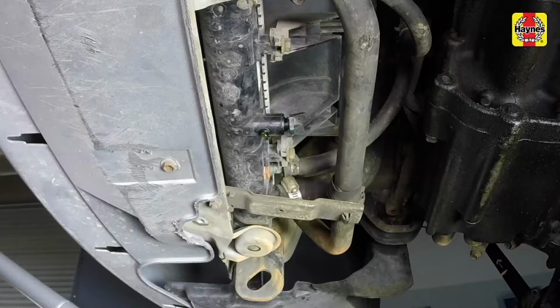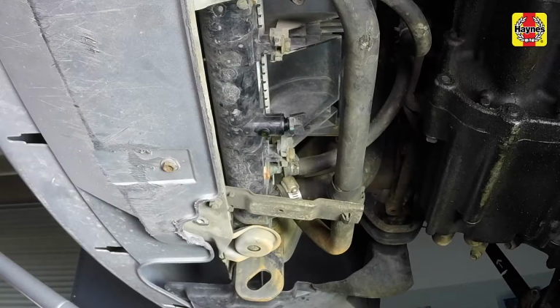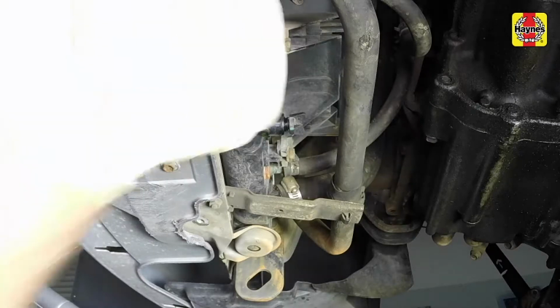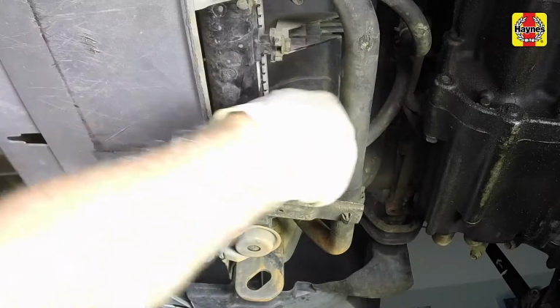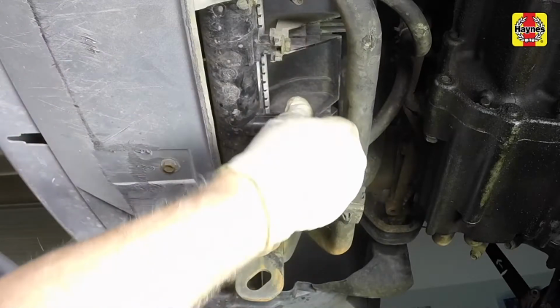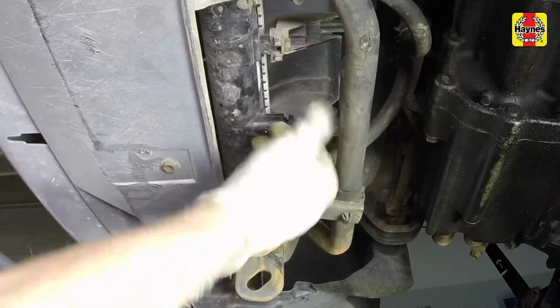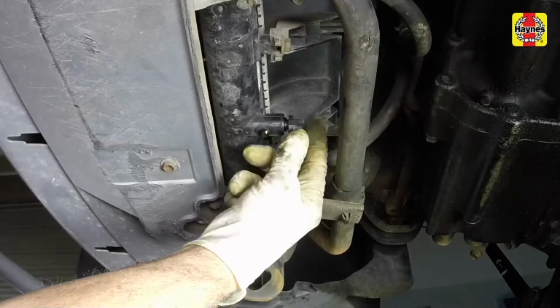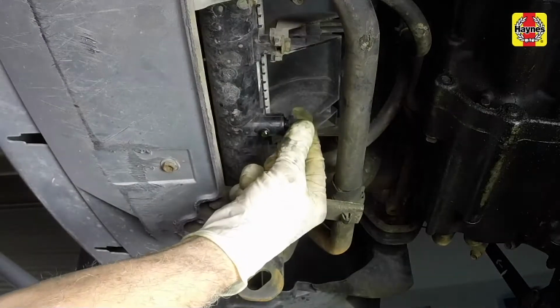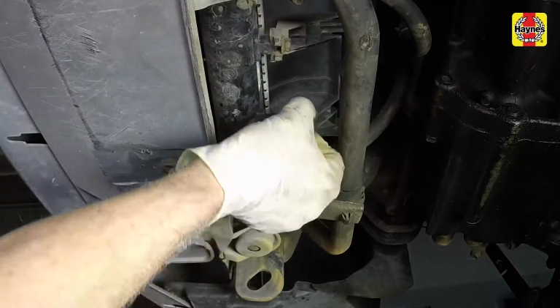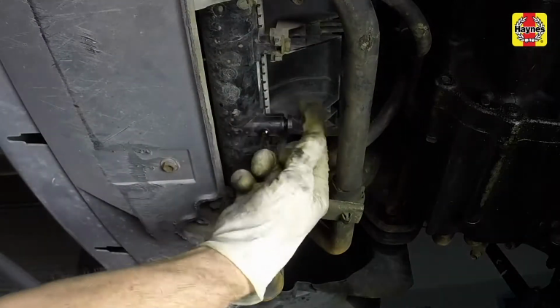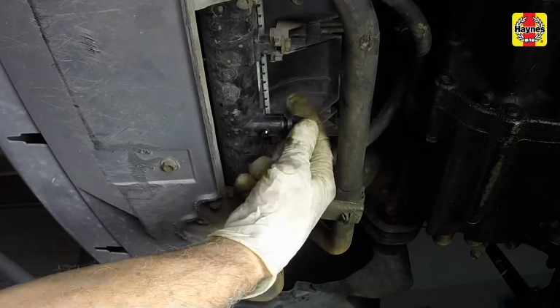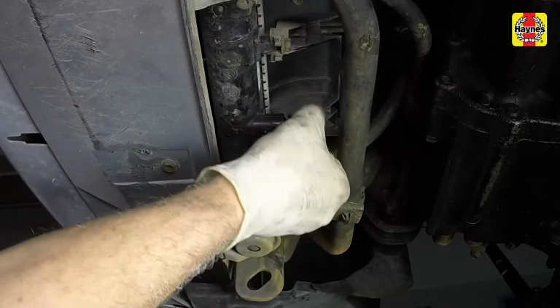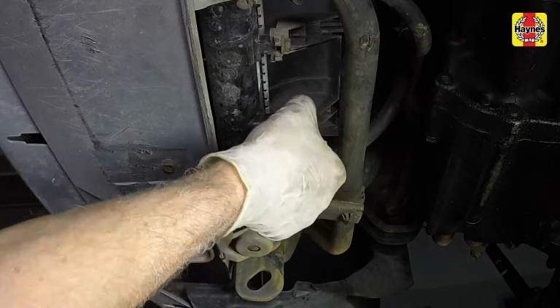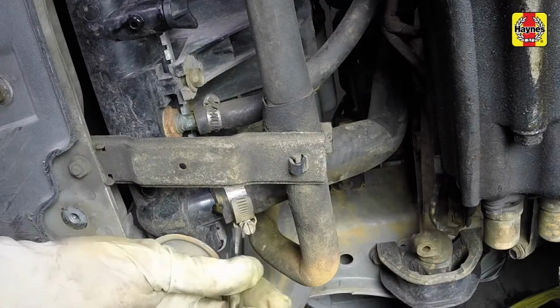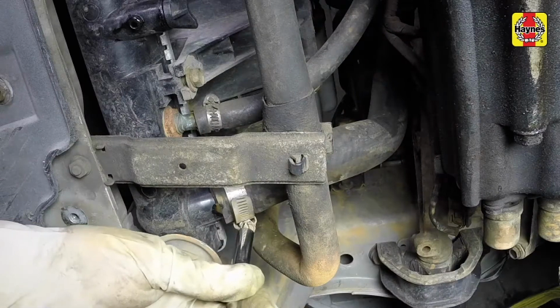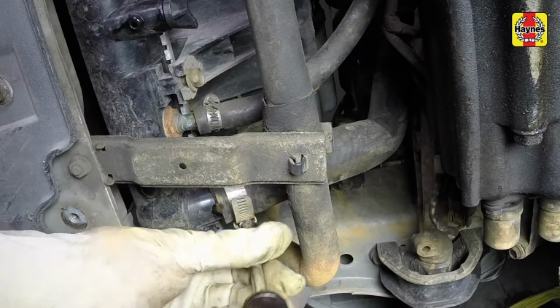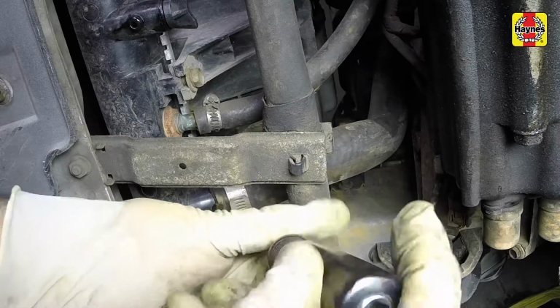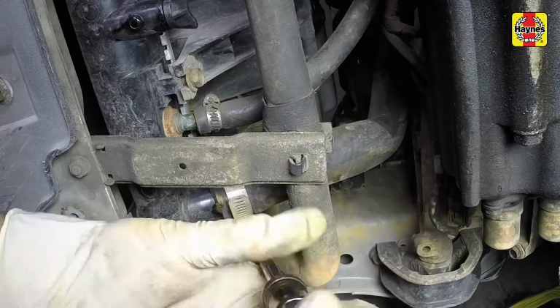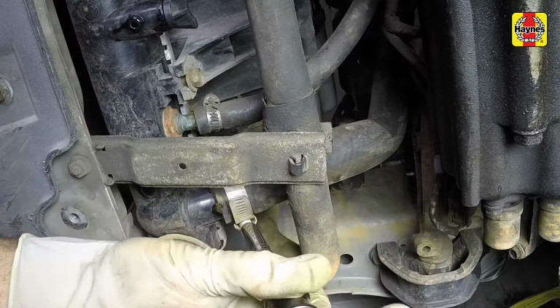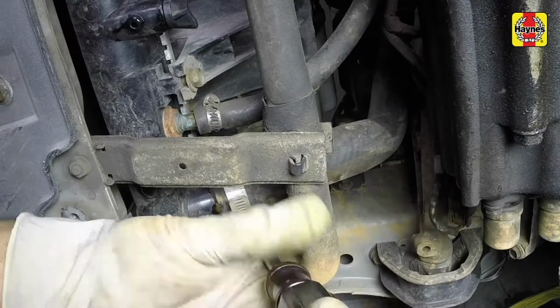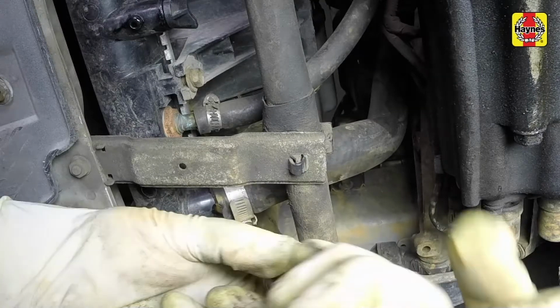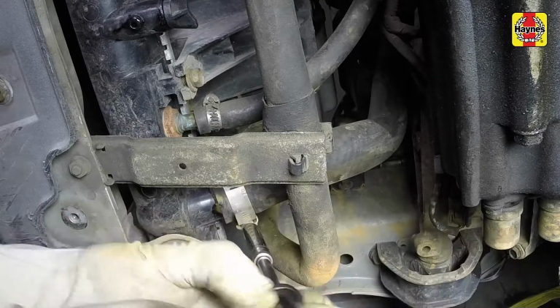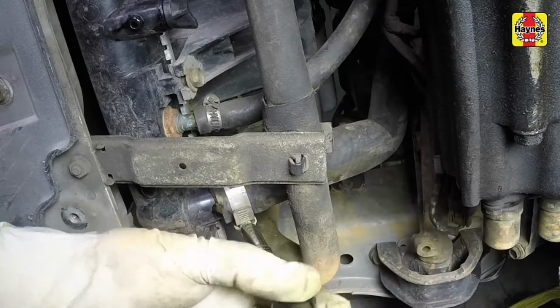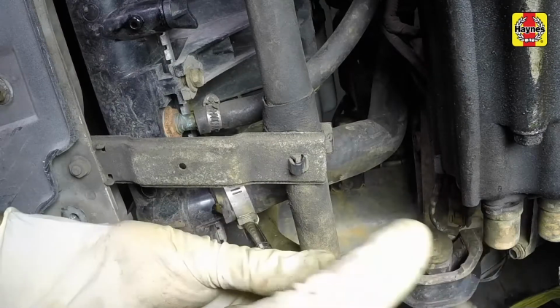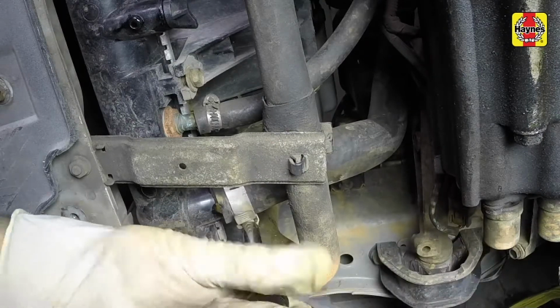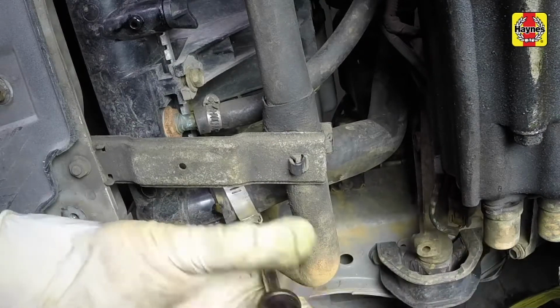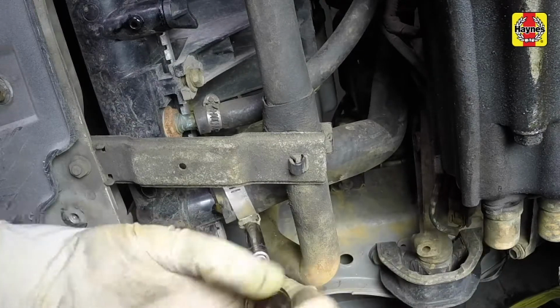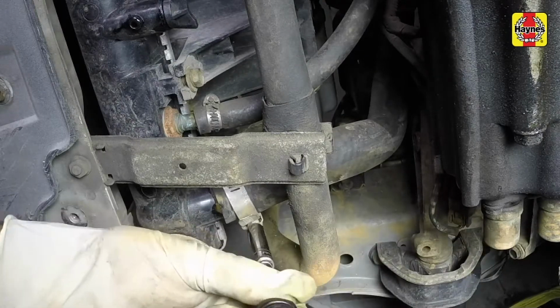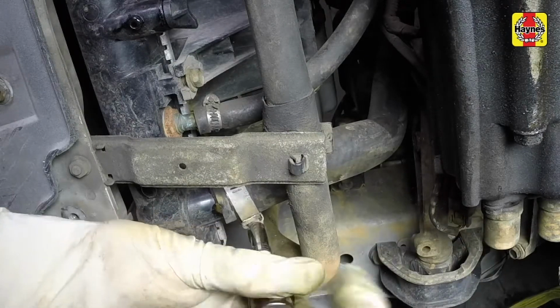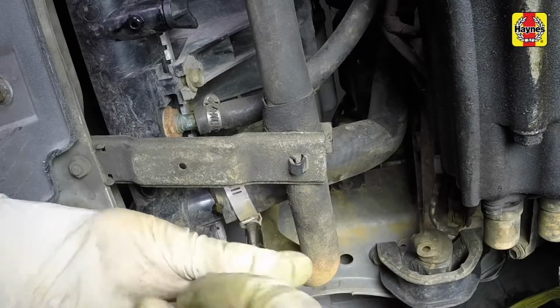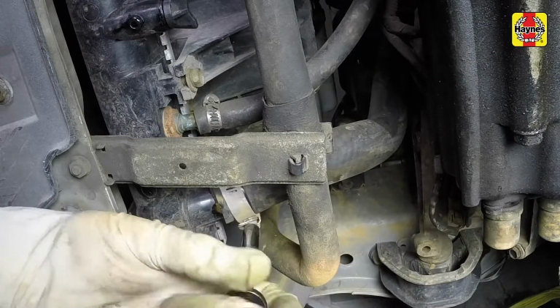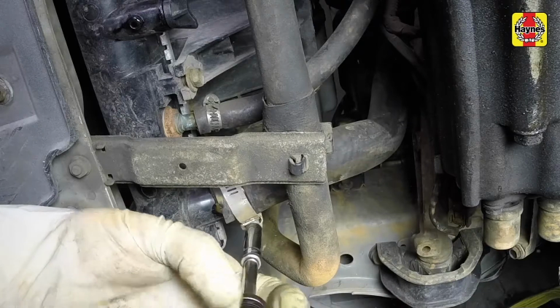While the coolant is draining, check the condition of the radiator hoses, heater hoses, and clamps. Replace any damaged clamps or hoses before refilling the cooling system.